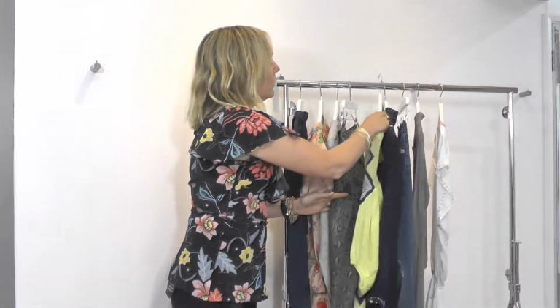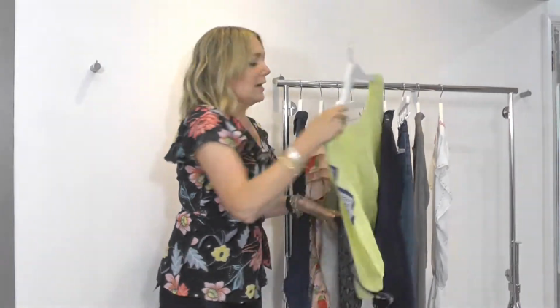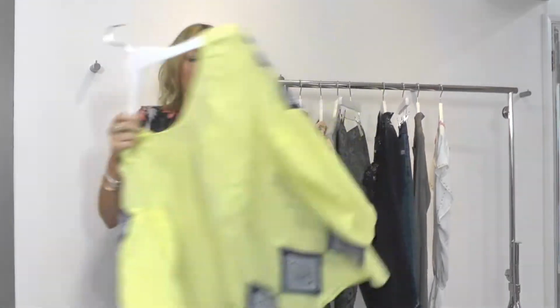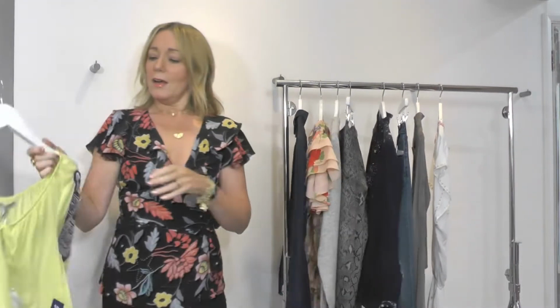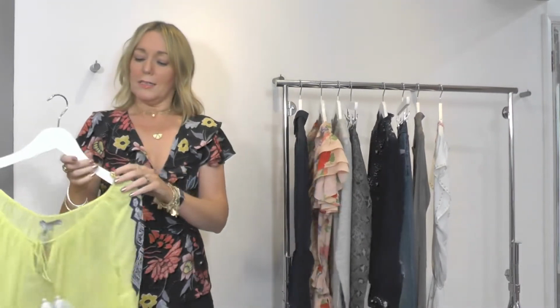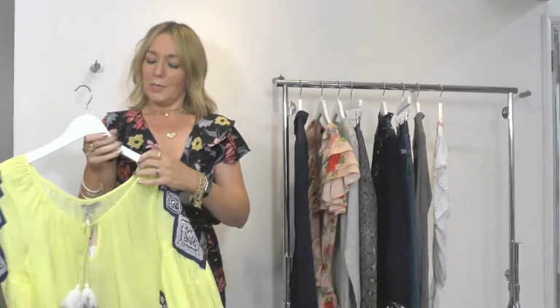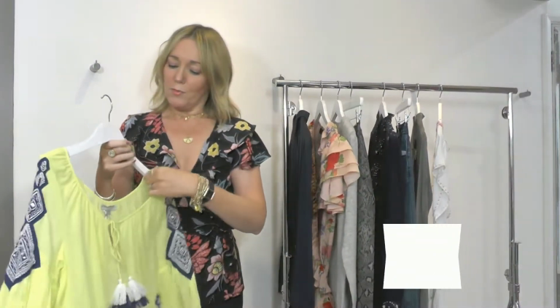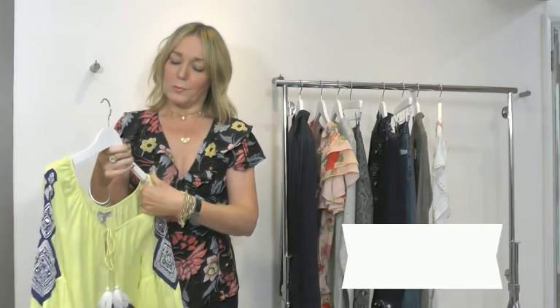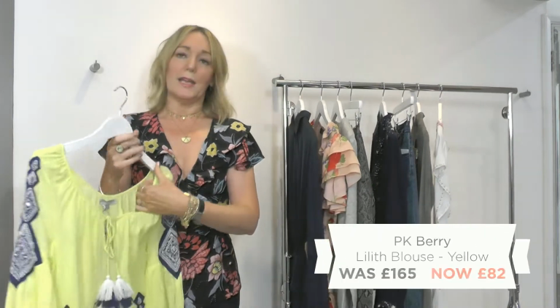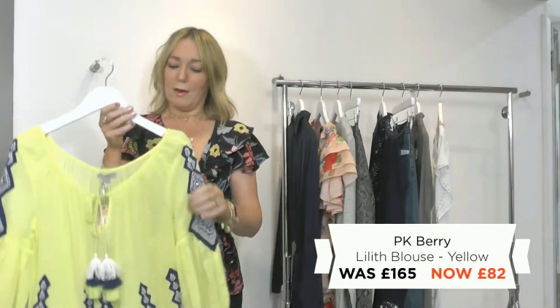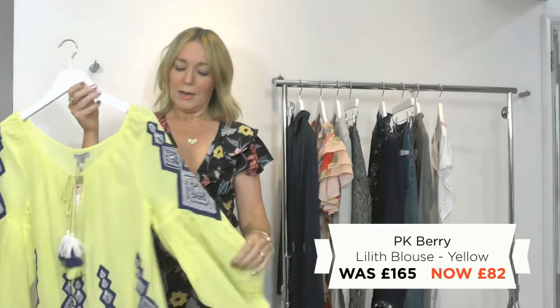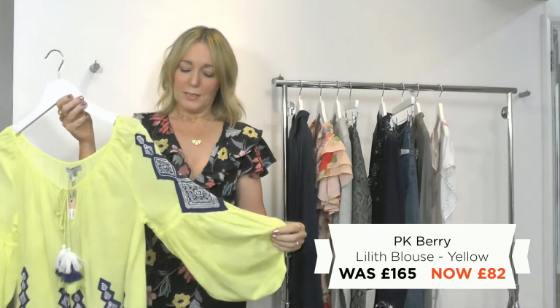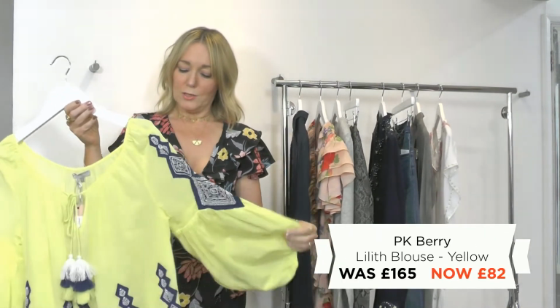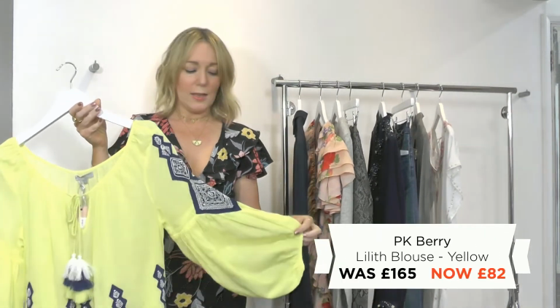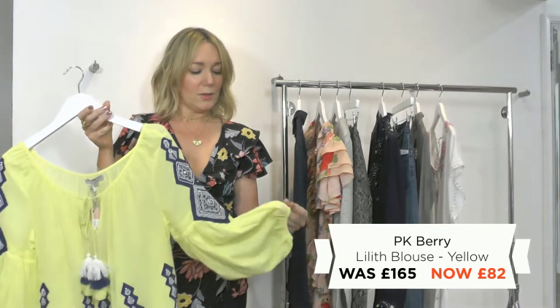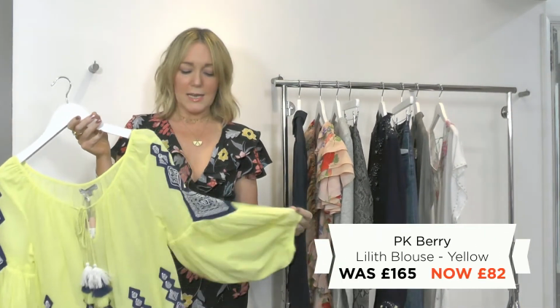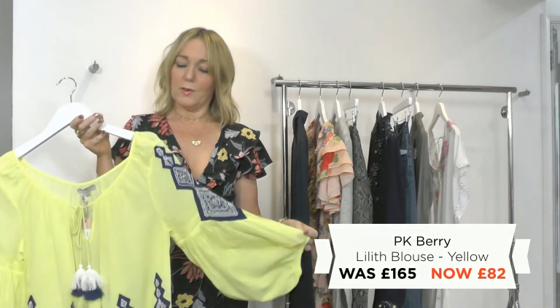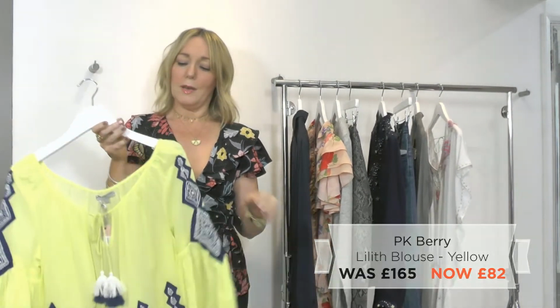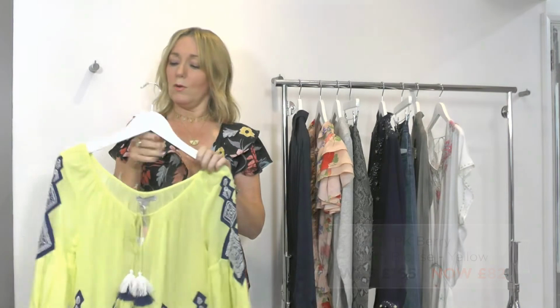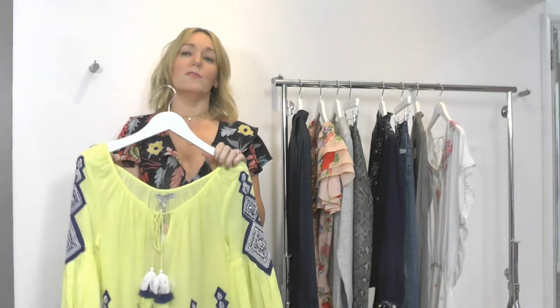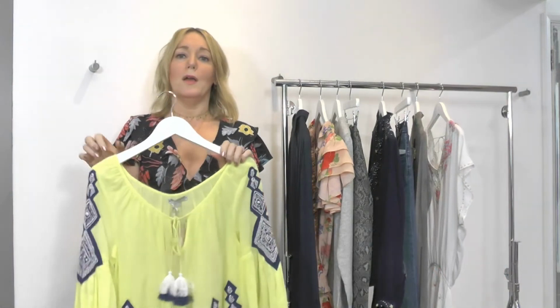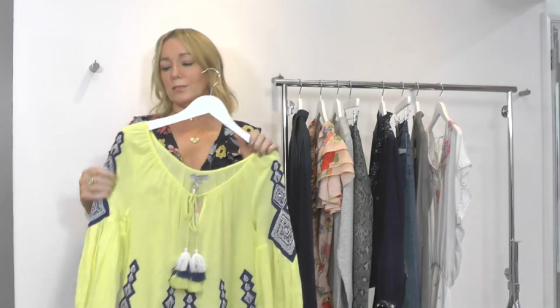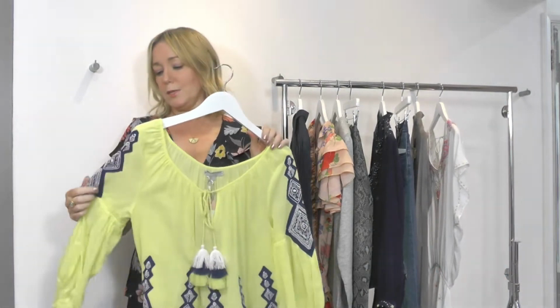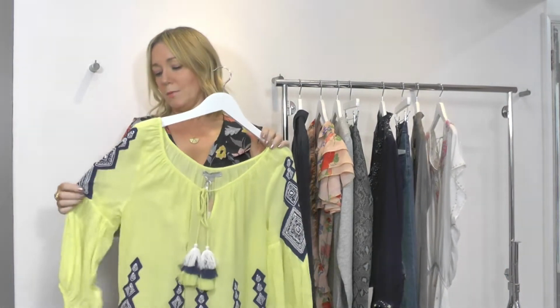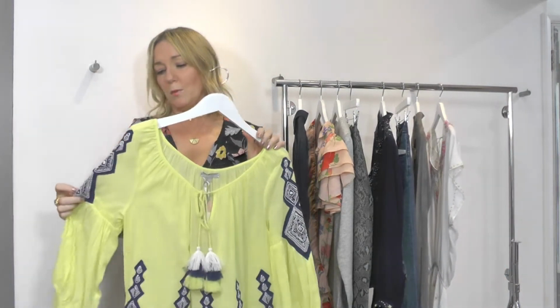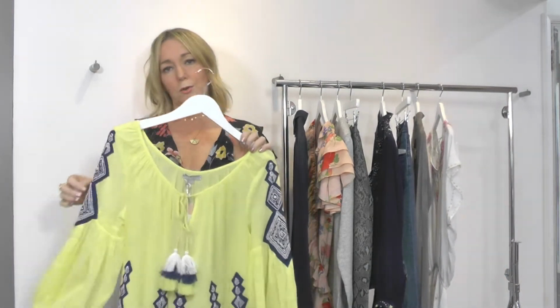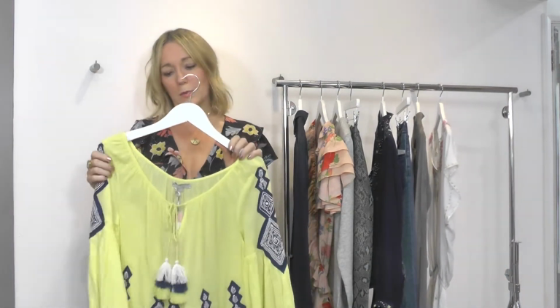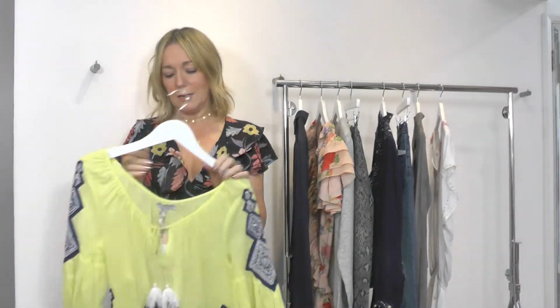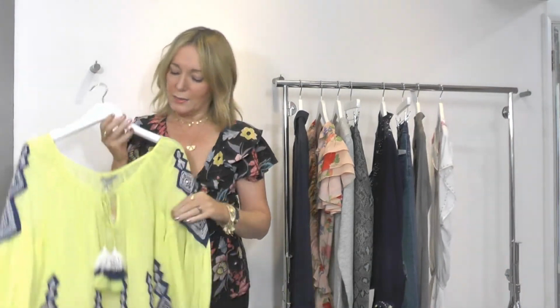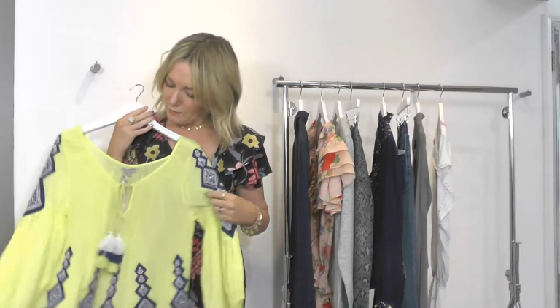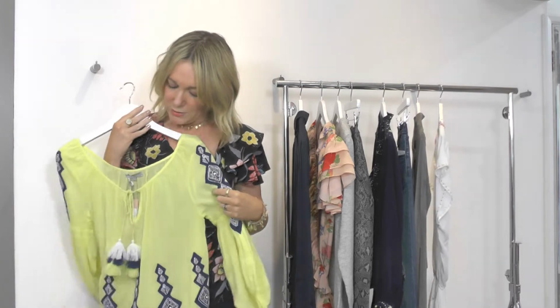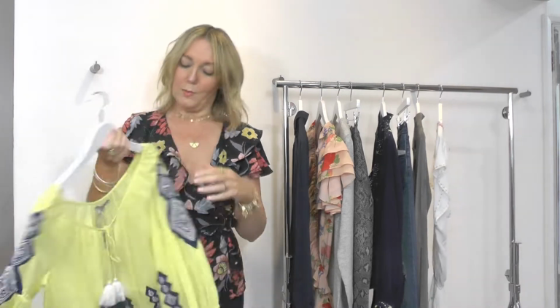Then the perfect high summer top from British brand PK Berry — loving this one. Just wear it with your dark denim for now, or wear it super summery with your white shorts and that would be stunning. I think that's a lovely little top.